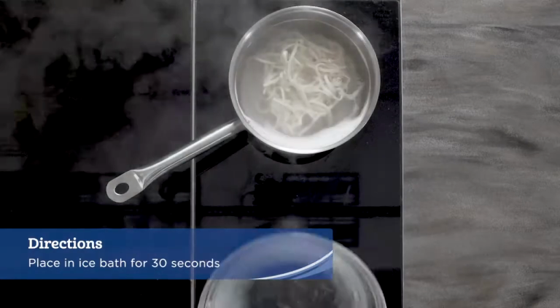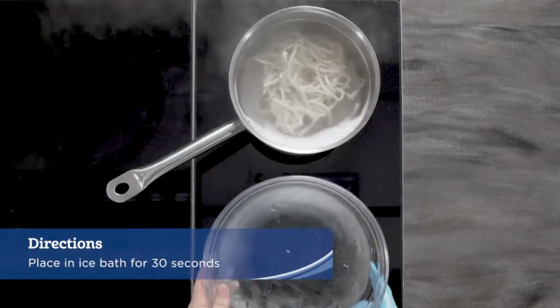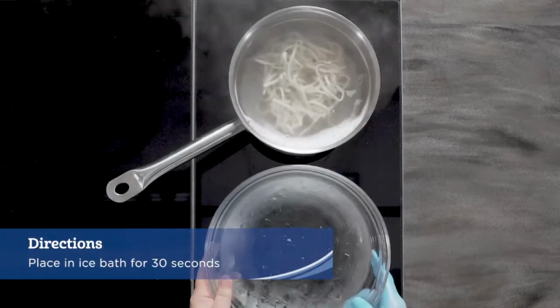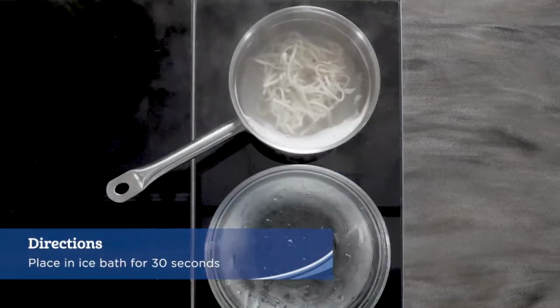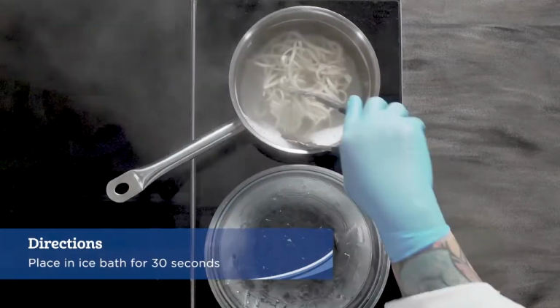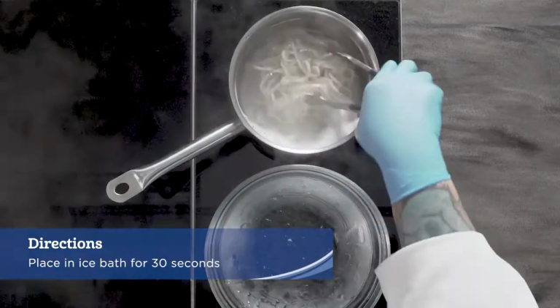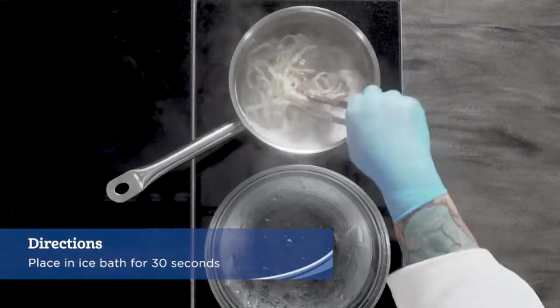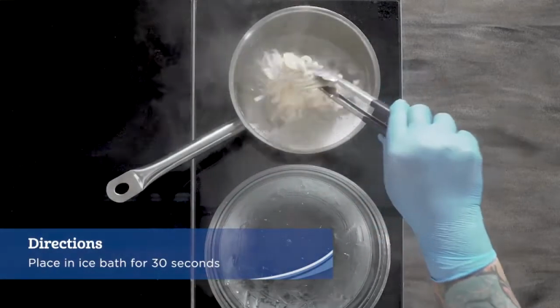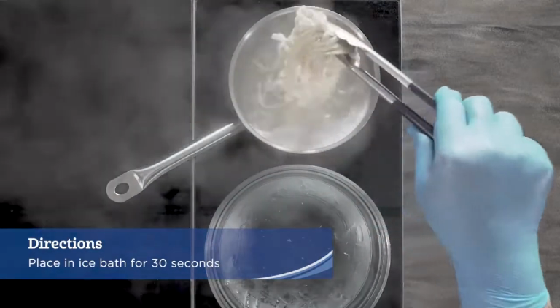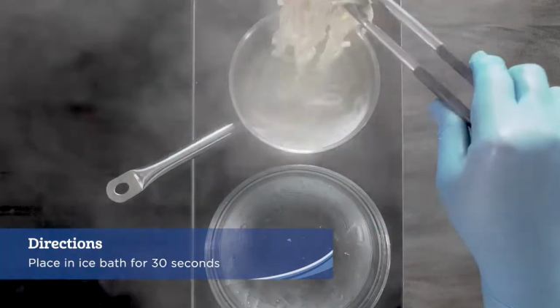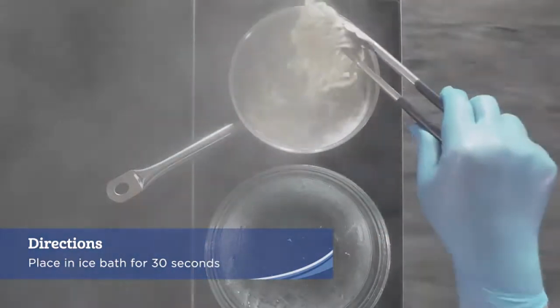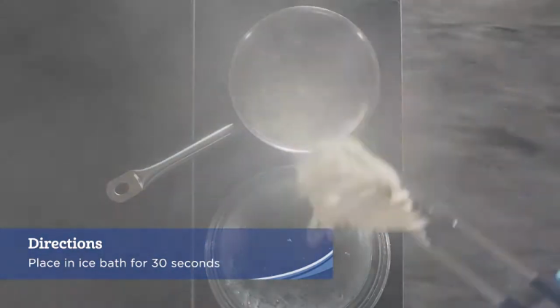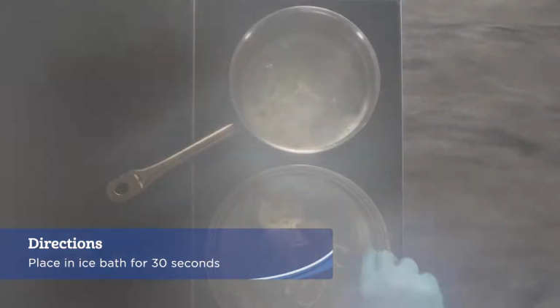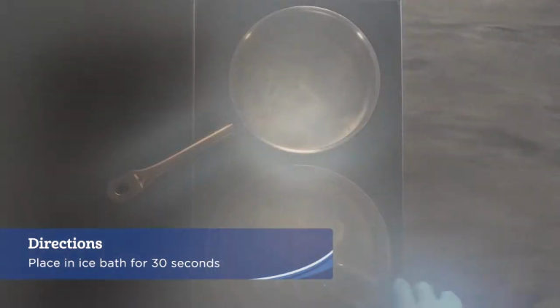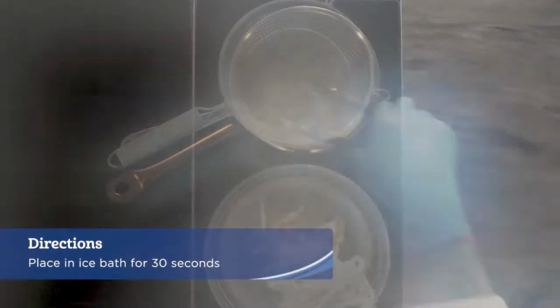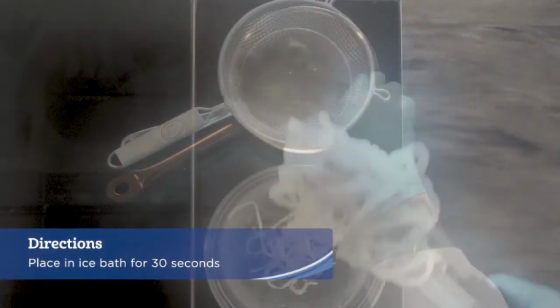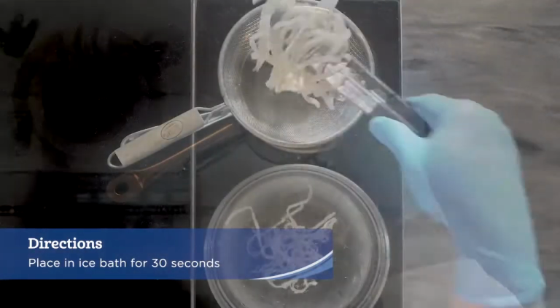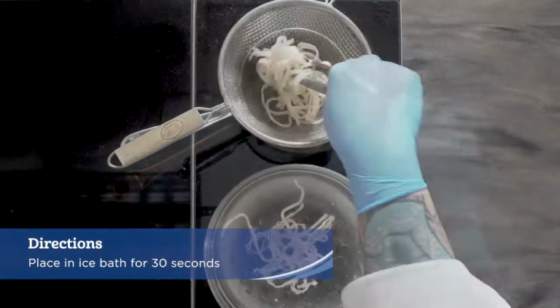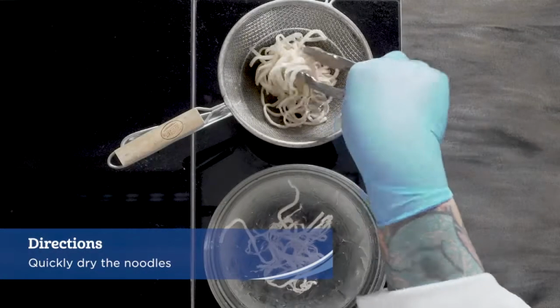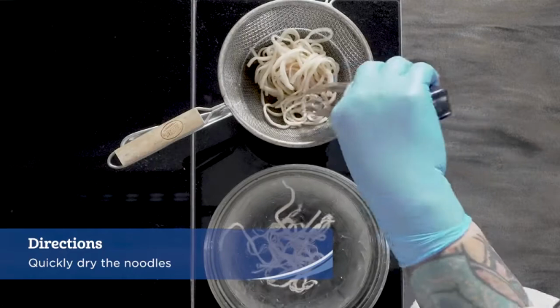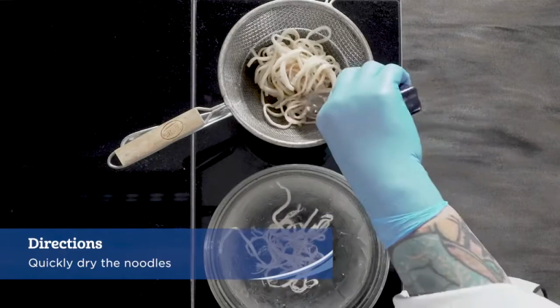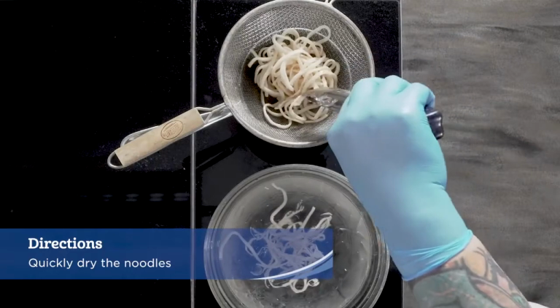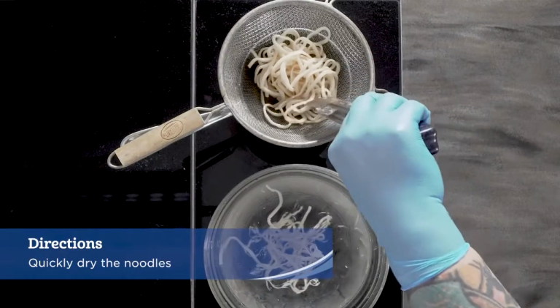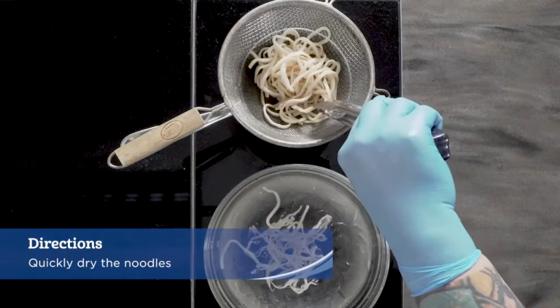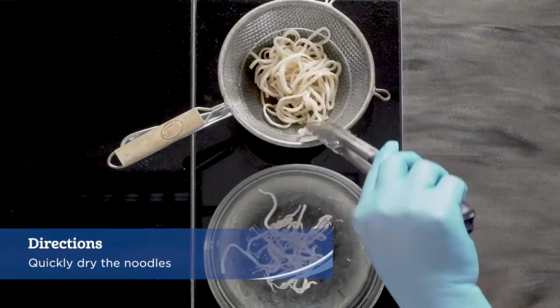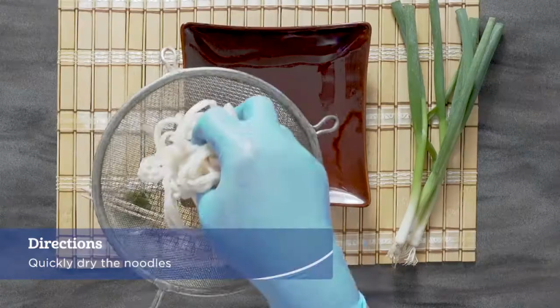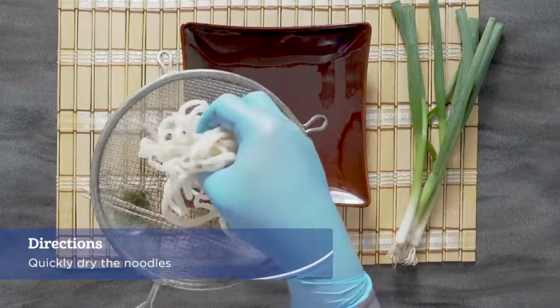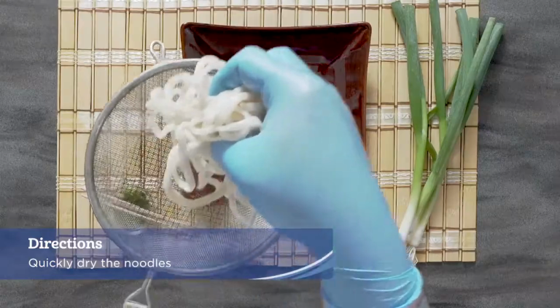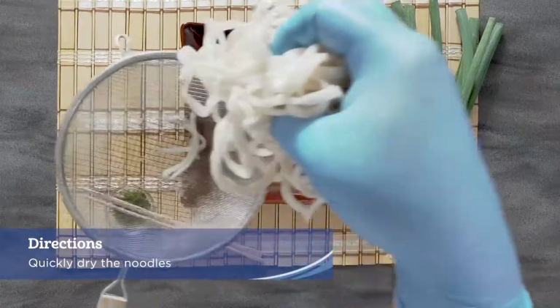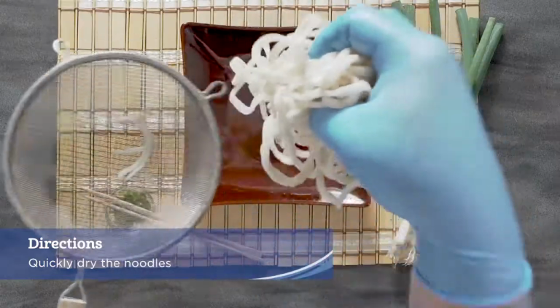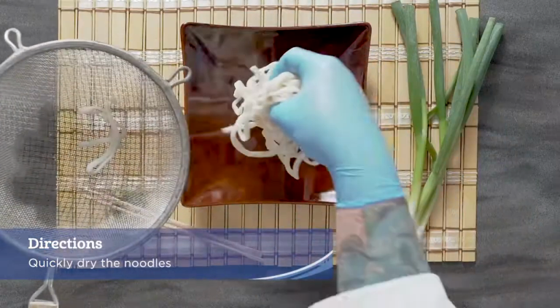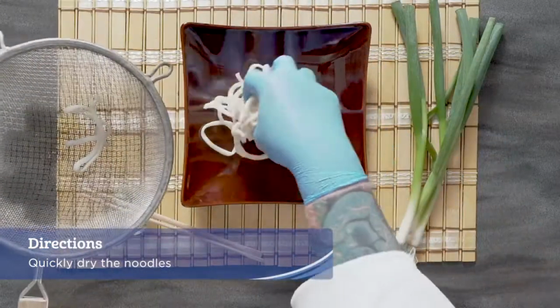Remove from the water and place into an ice bath for 30 seconds. Quickly dry the noodles and place into a serving bowl.